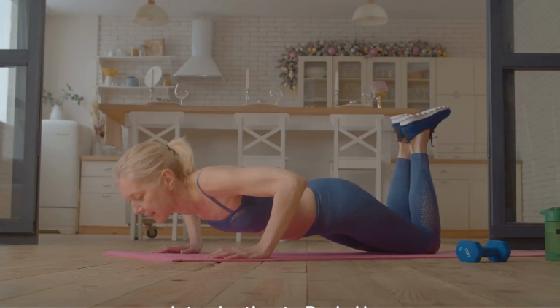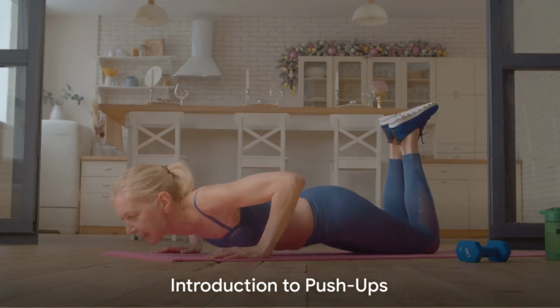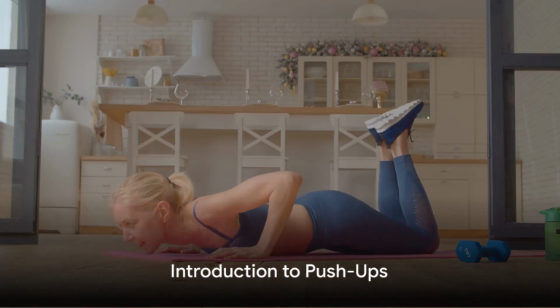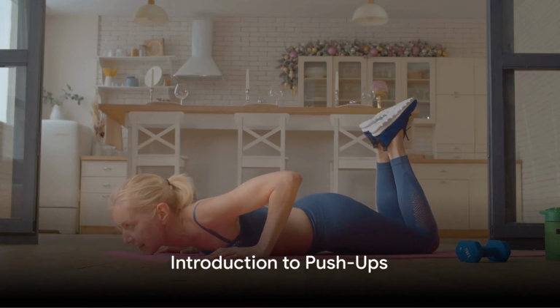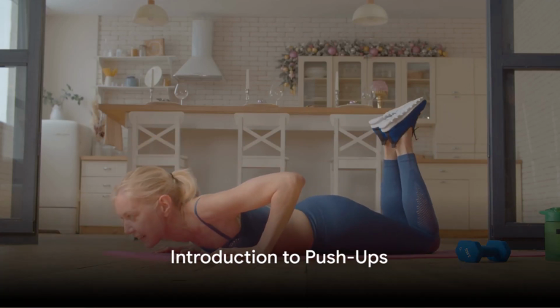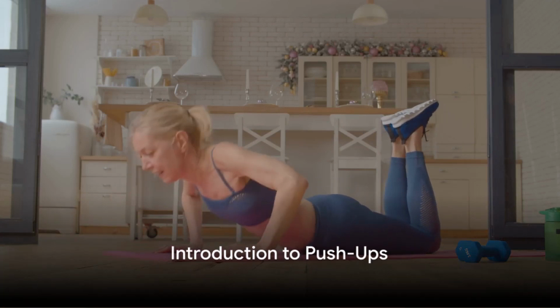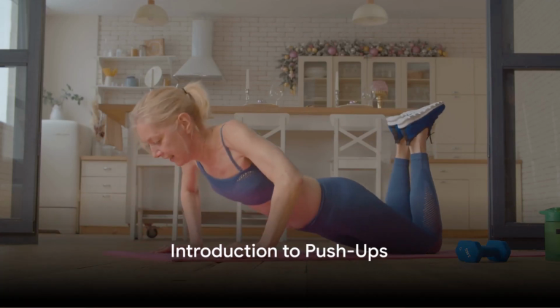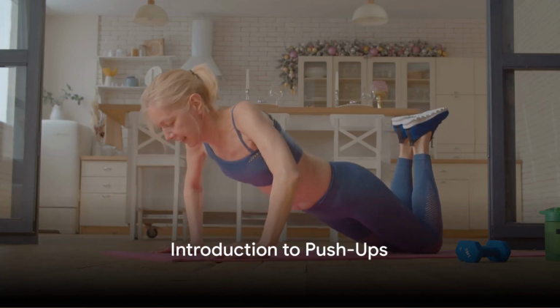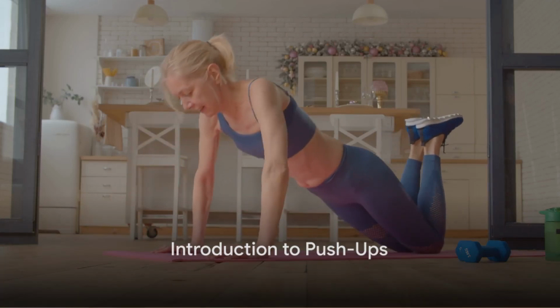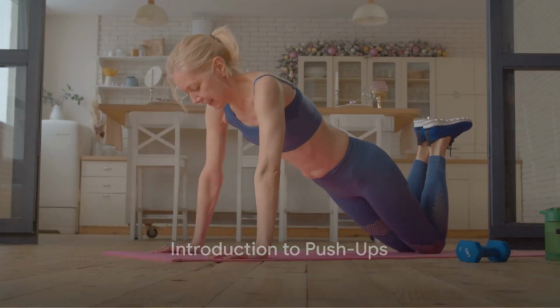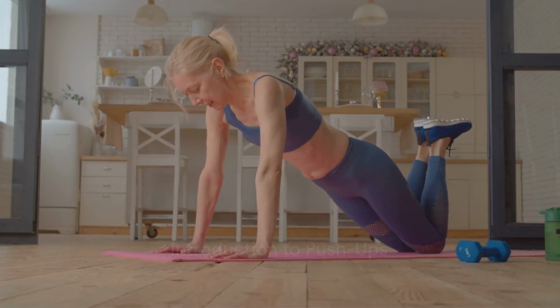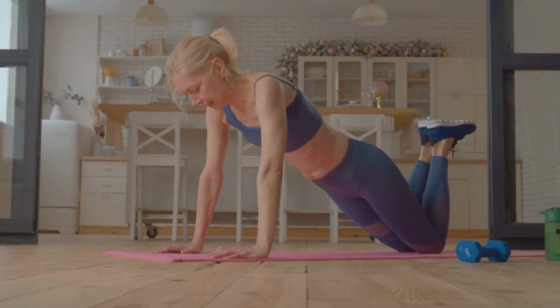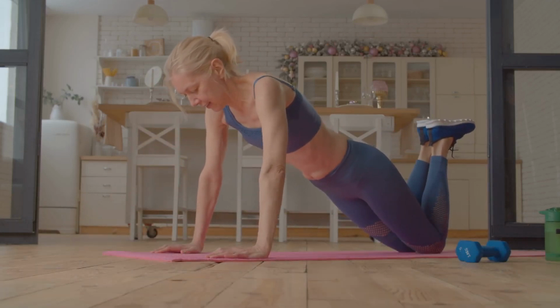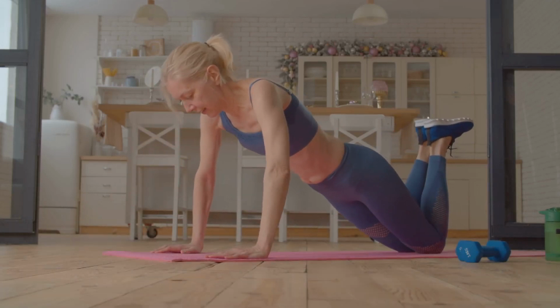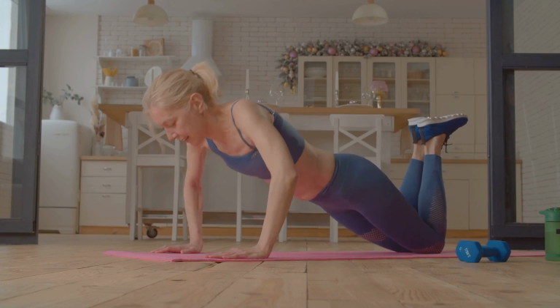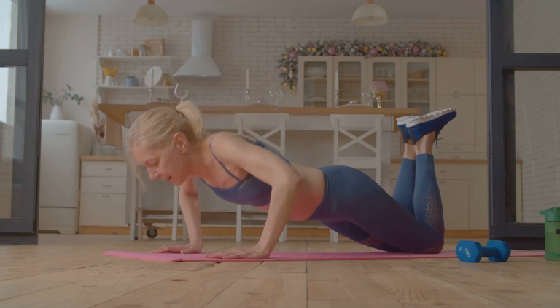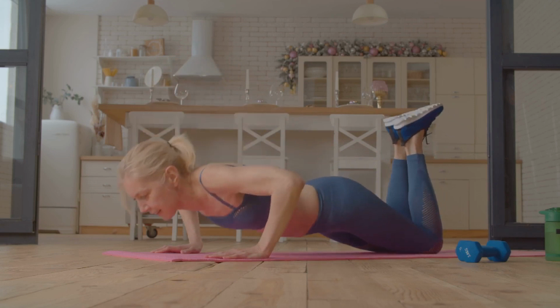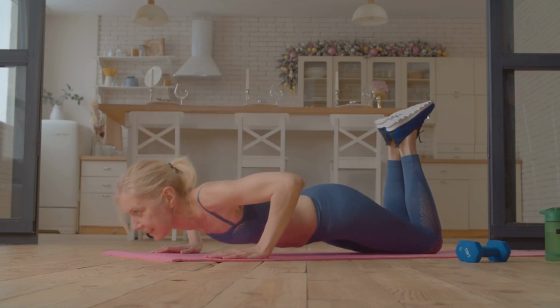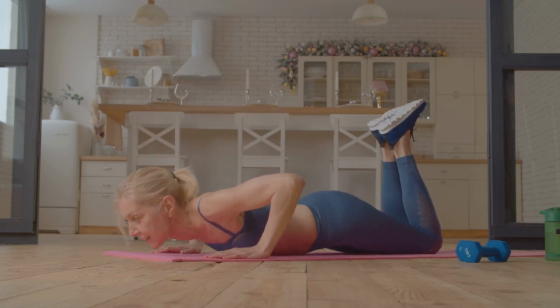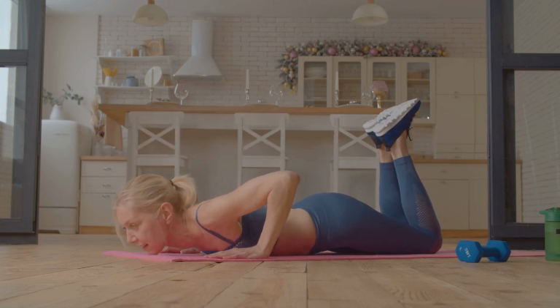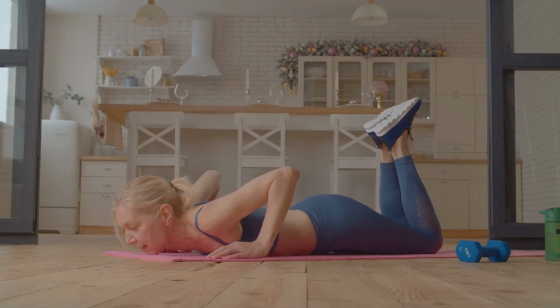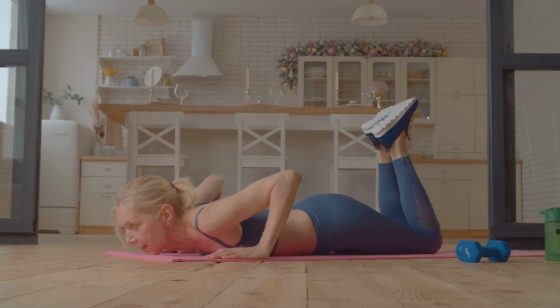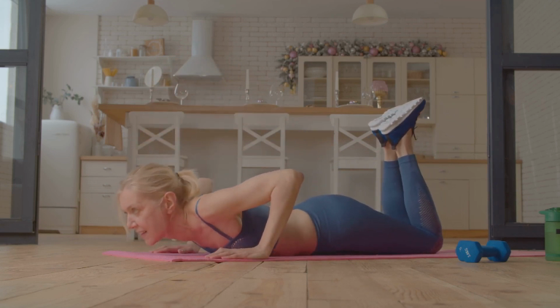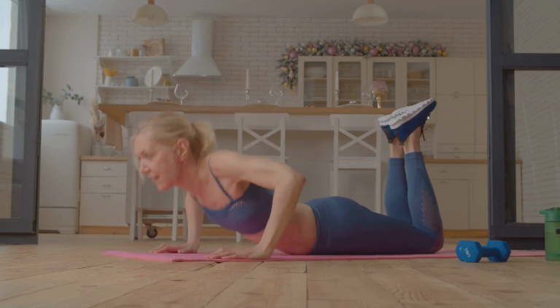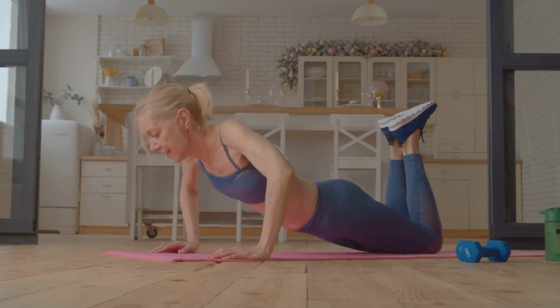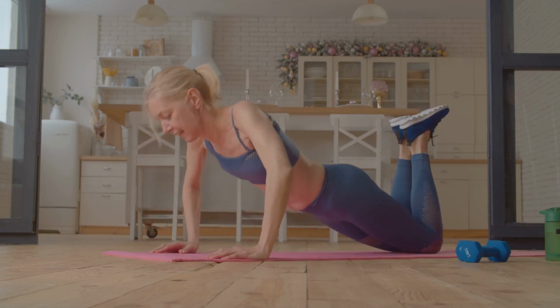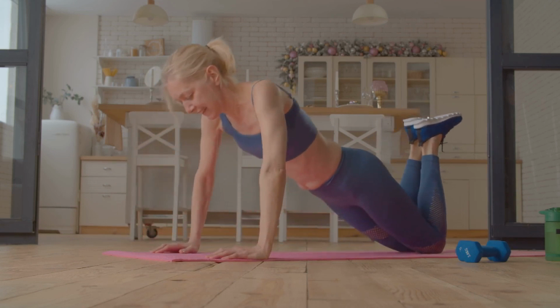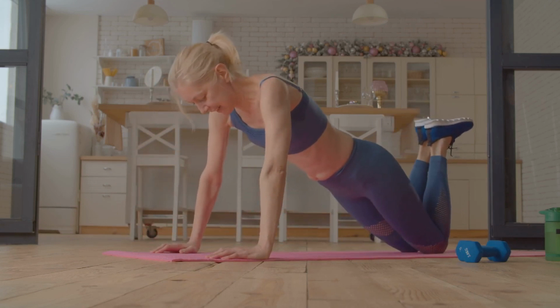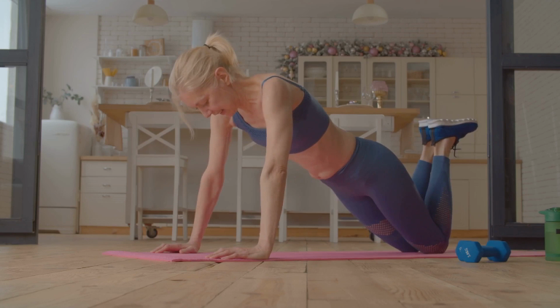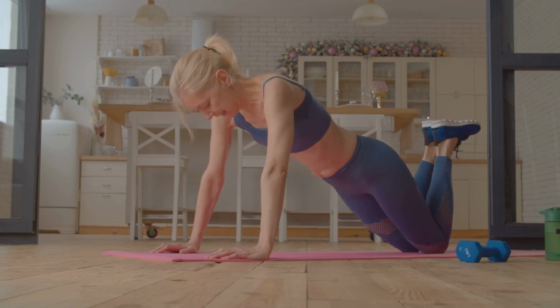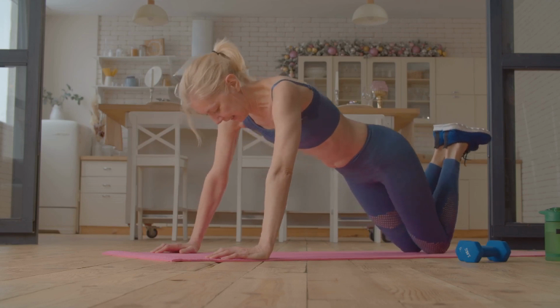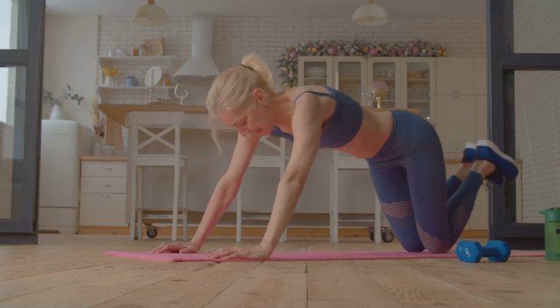Do you want to improve your body strength with simple exercises? Well, you're in the right place. Today, we navigate the world of push-ups, a classic exercise with immense benefits and variations.